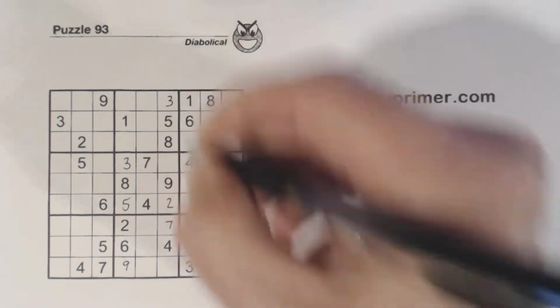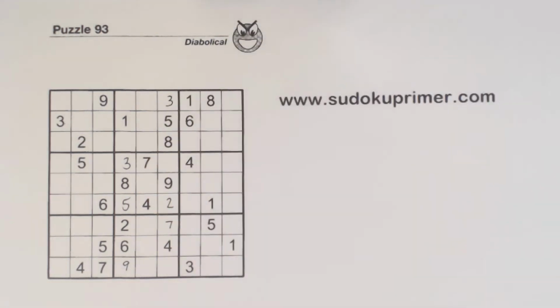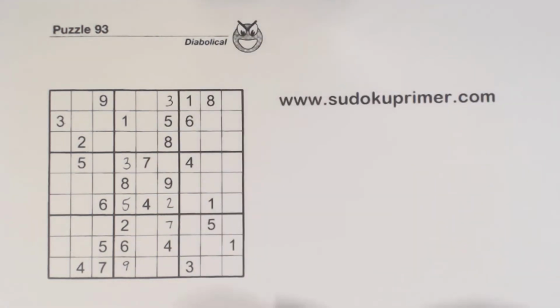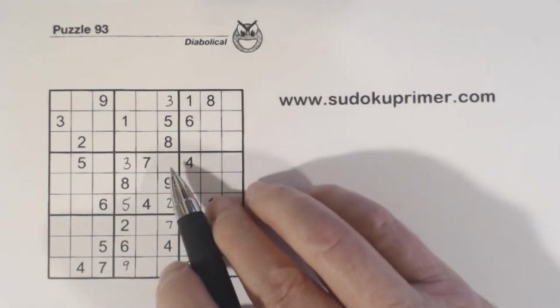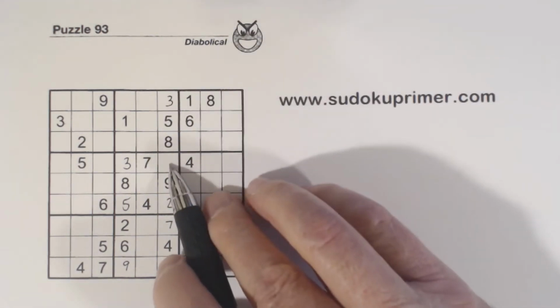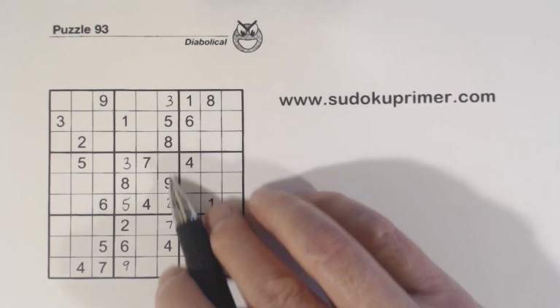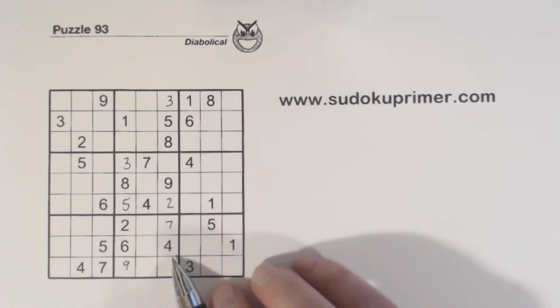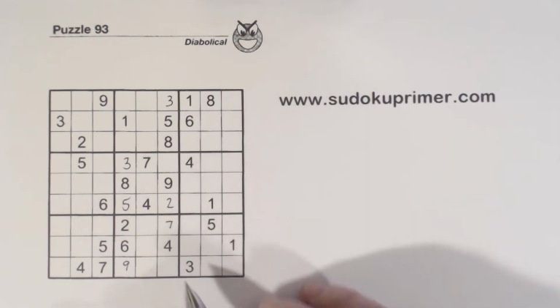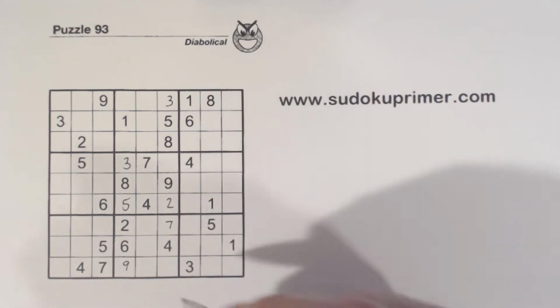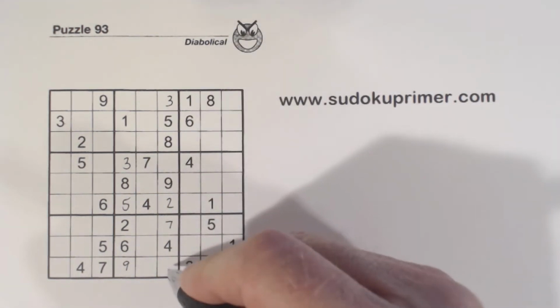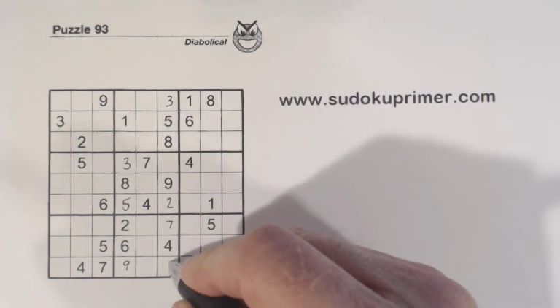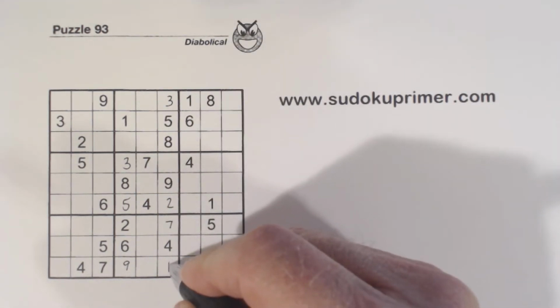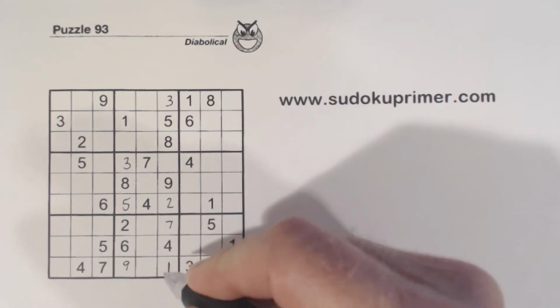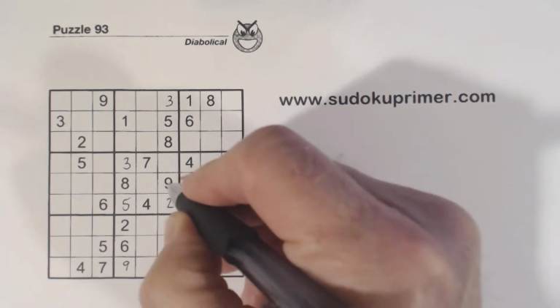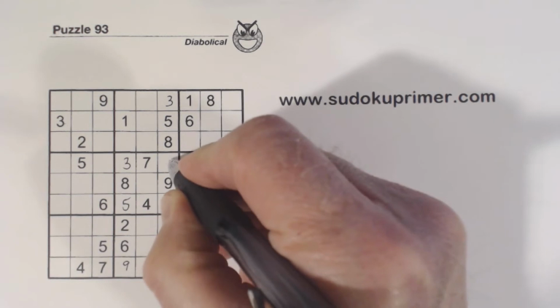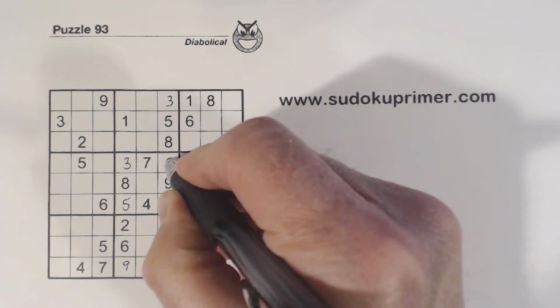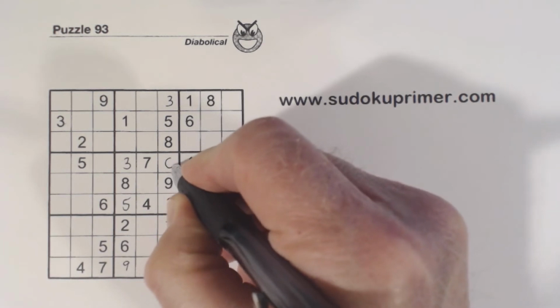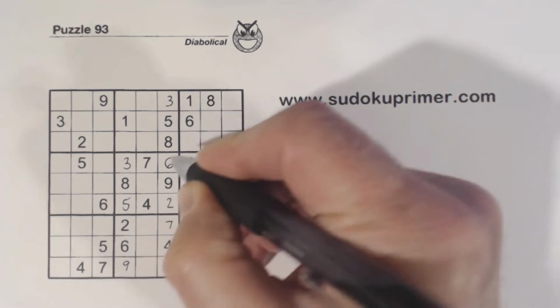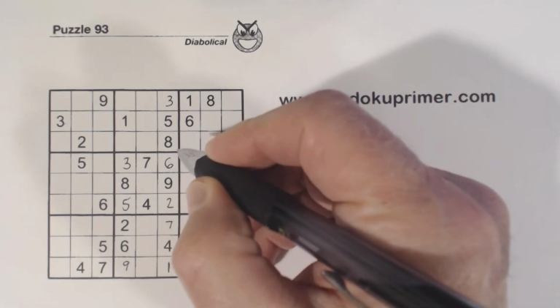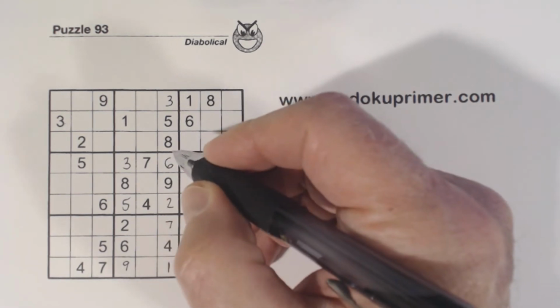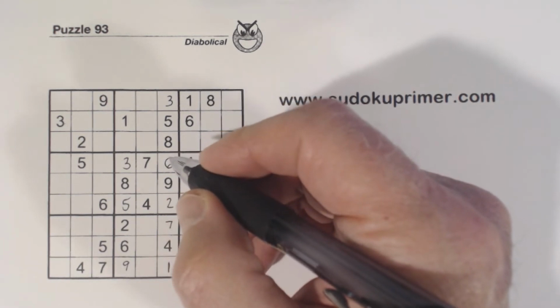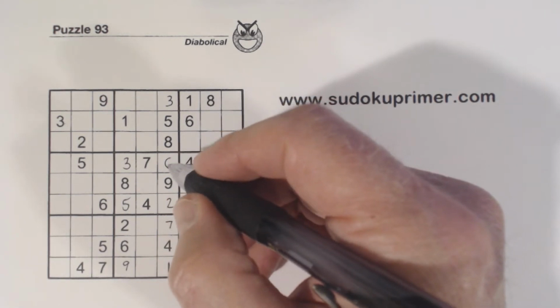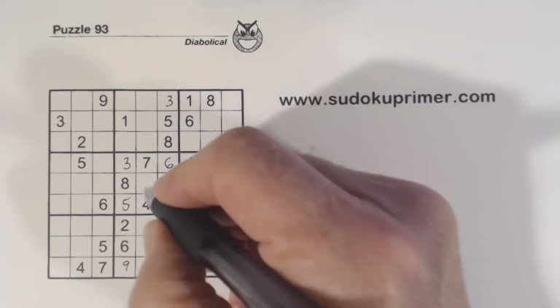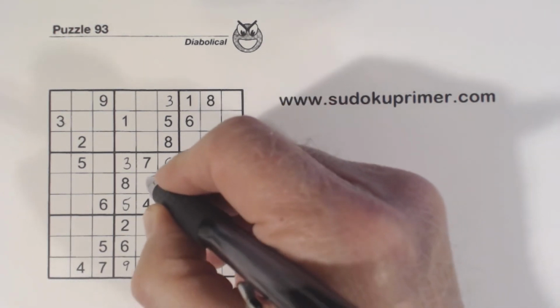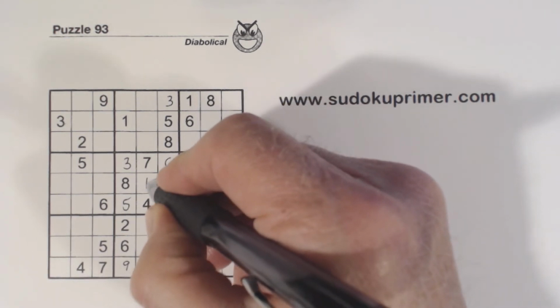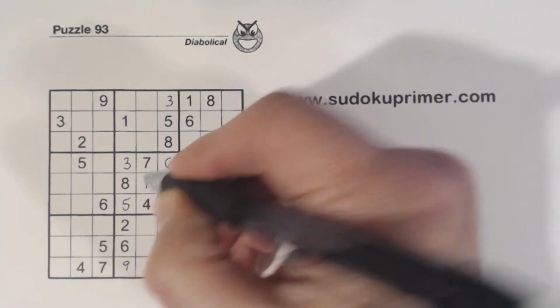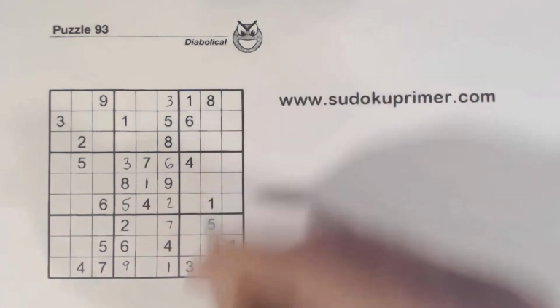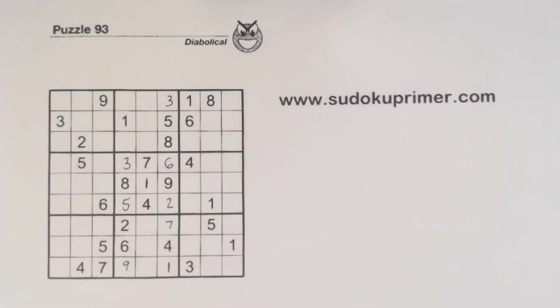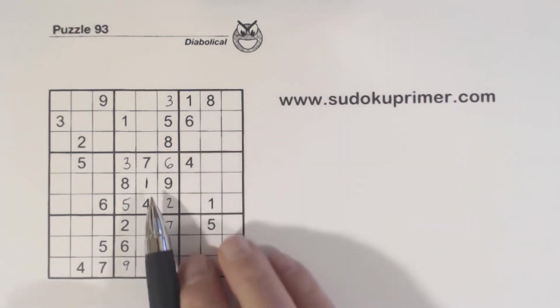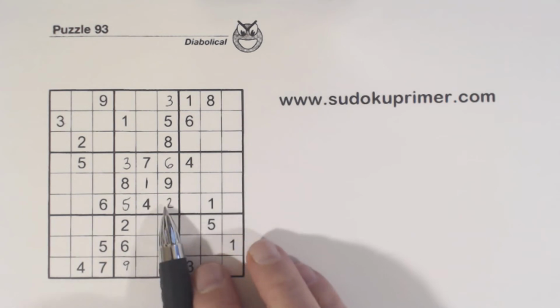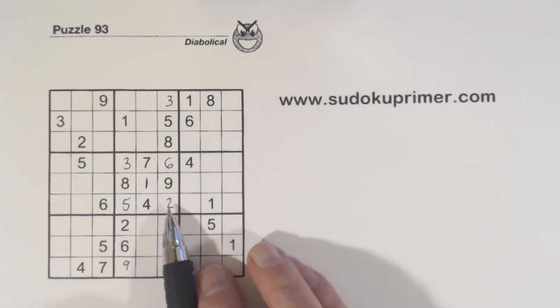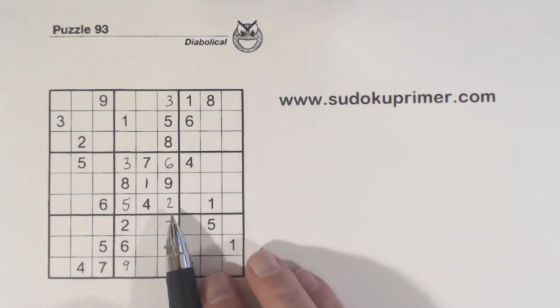So the 3 goes there, and then we have the 1 and the 6: 1 there and 6 there. Then we fill in the 1 here — only number left in that box.